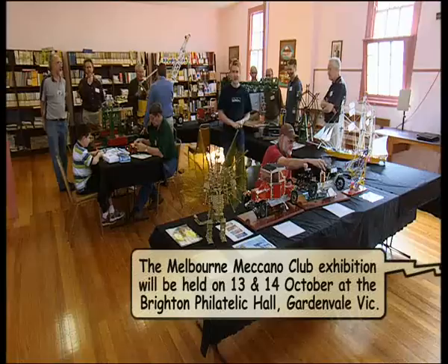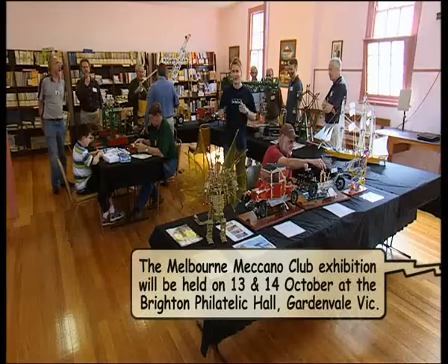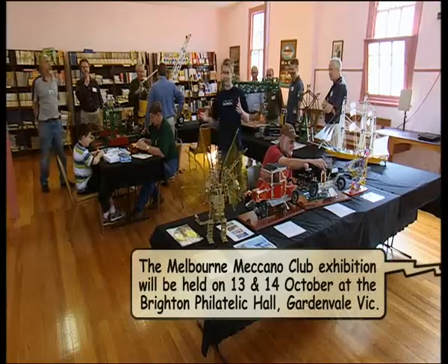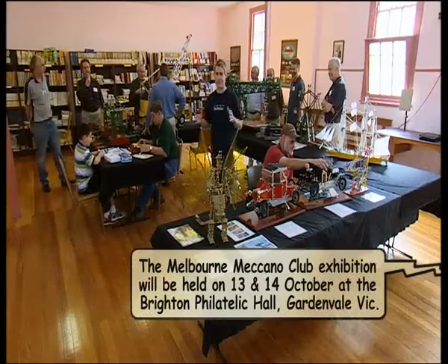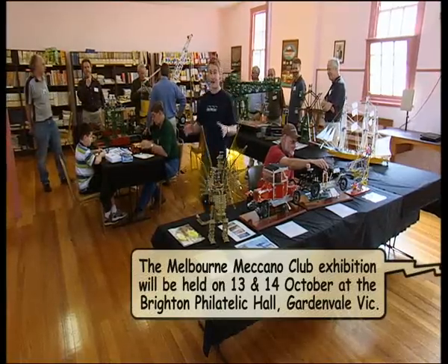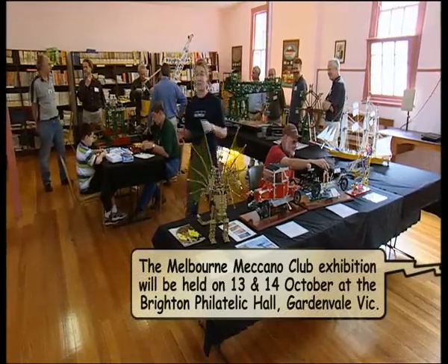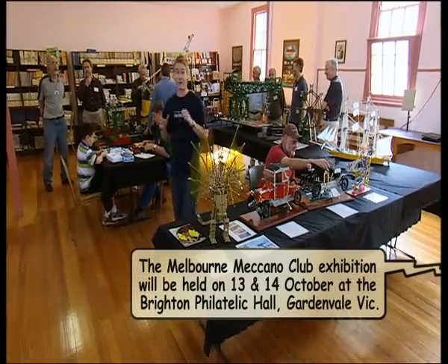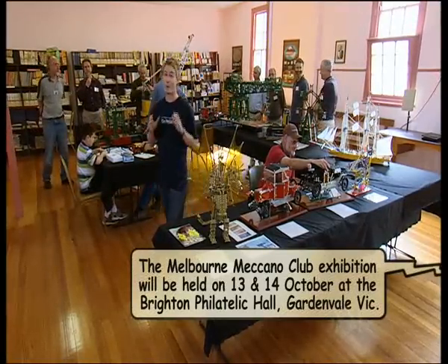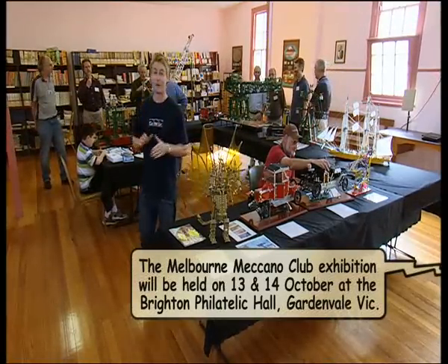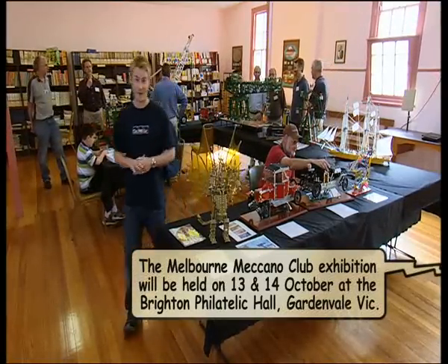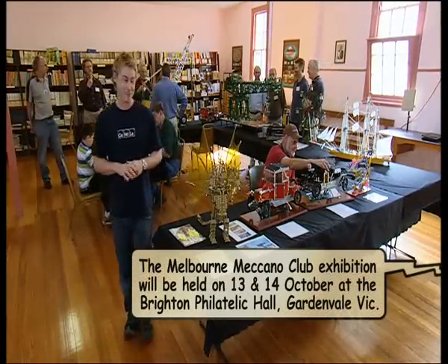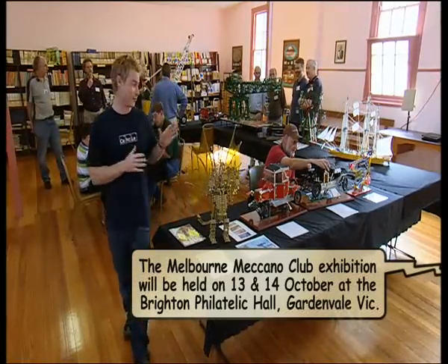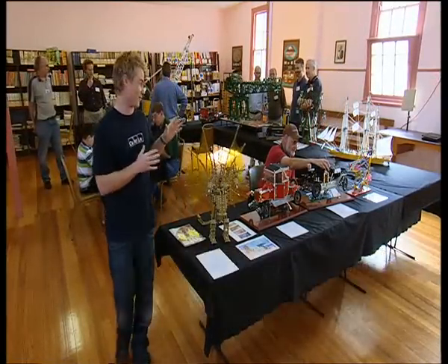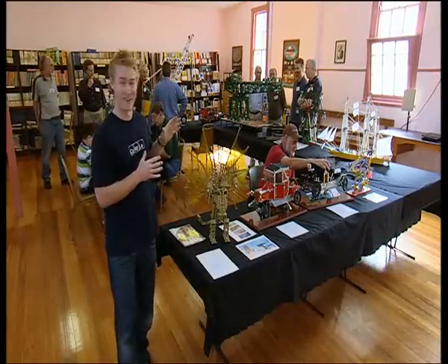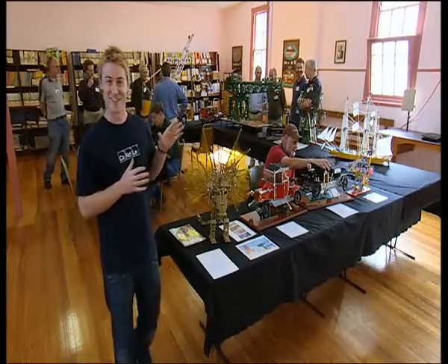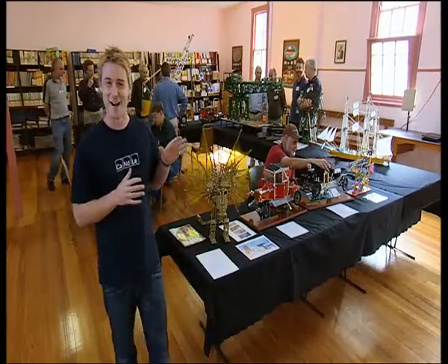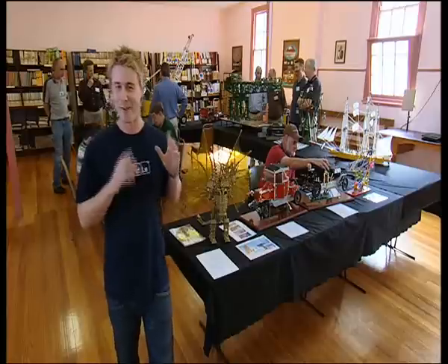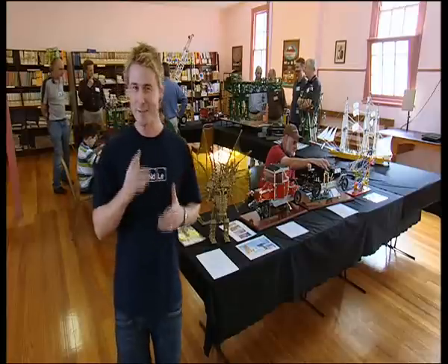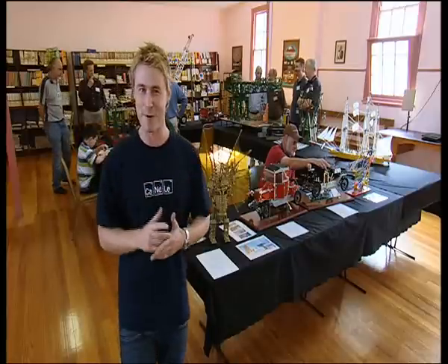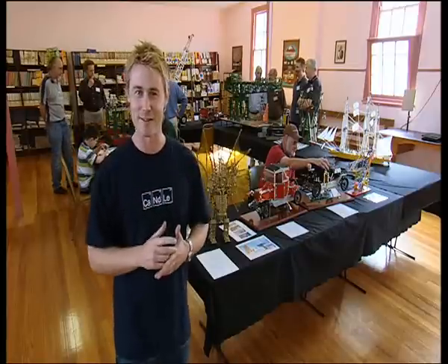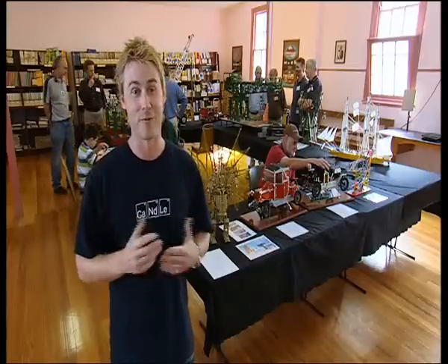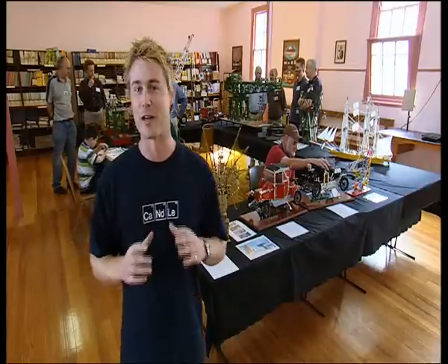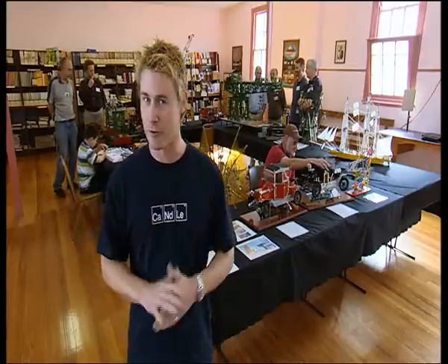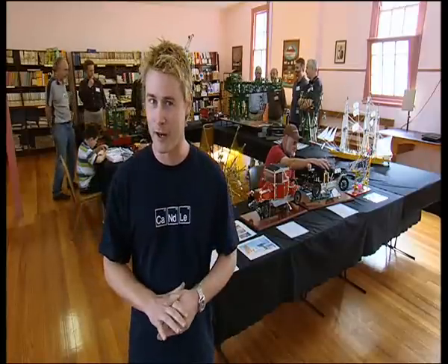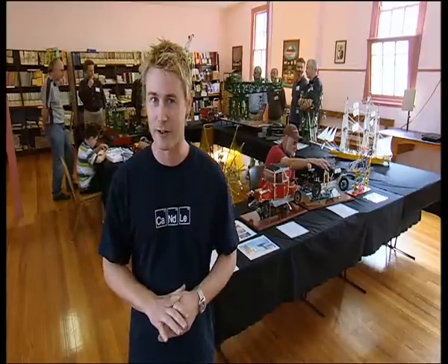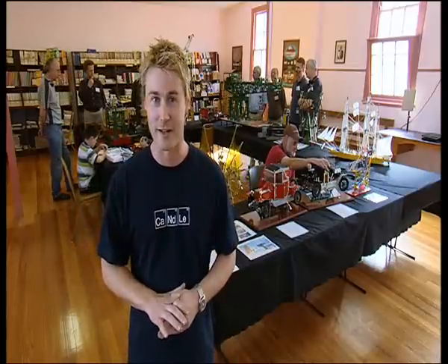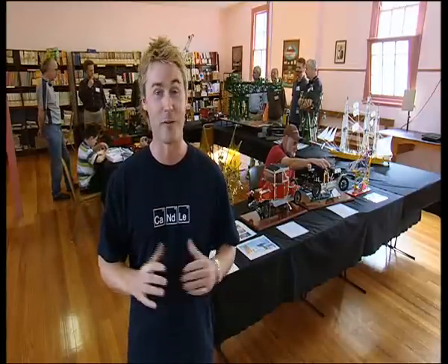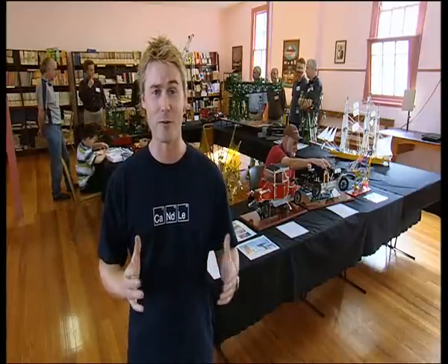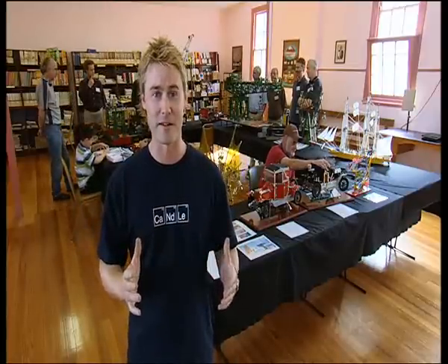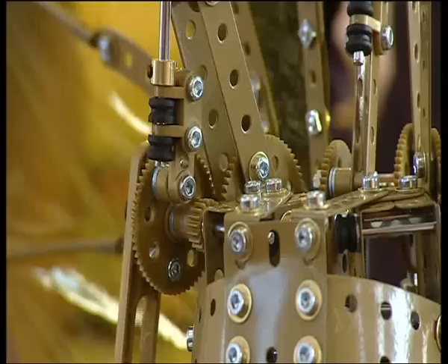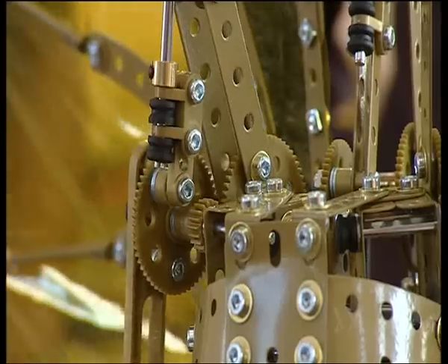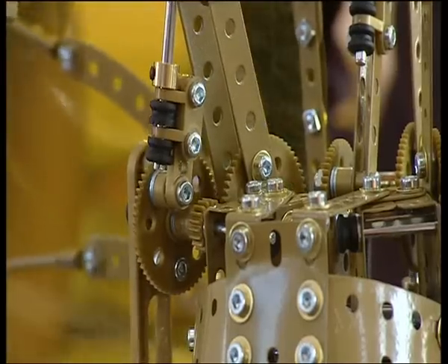You know, looking around the room today, I think Frank Hornby would be very happy with all the models that we've seen. But I don't think he'd be surprised. After all, as a true Meccano collector says, if you've got the right pieces, you can do anything.